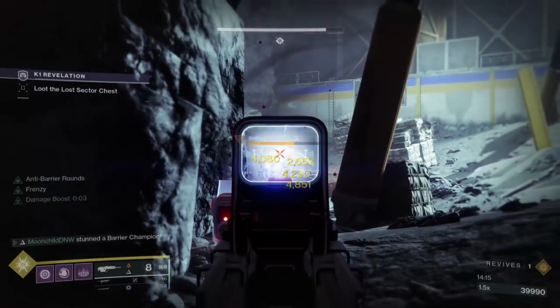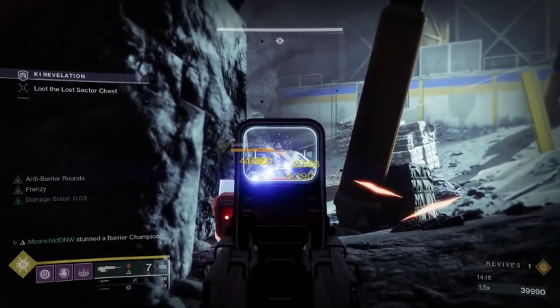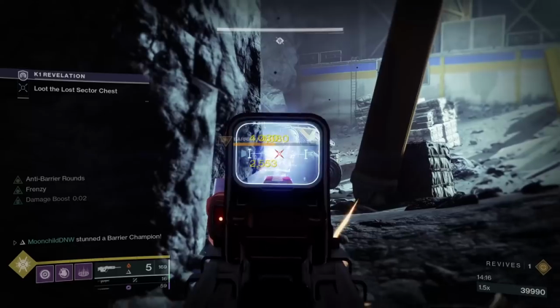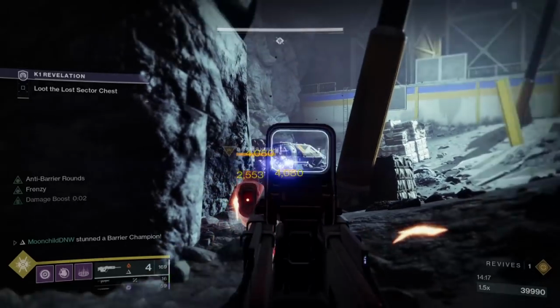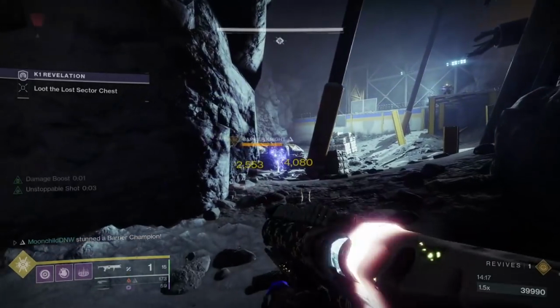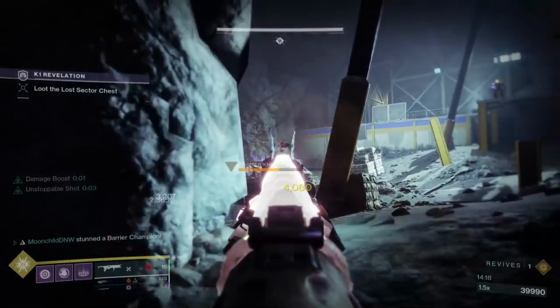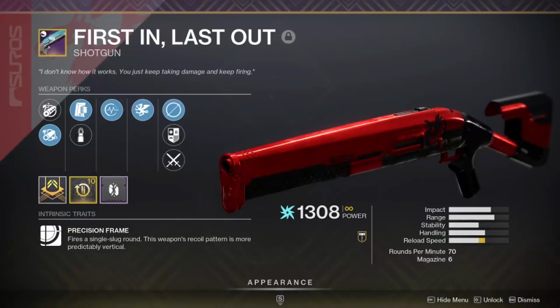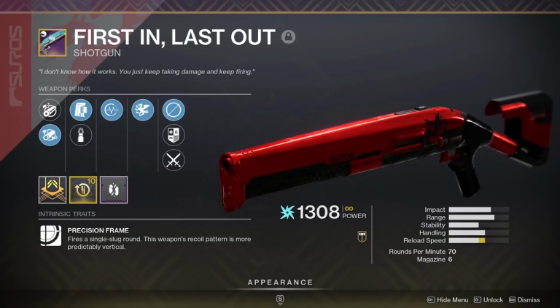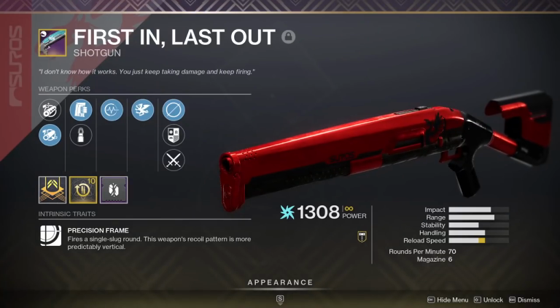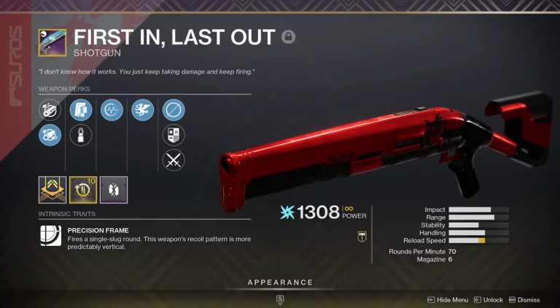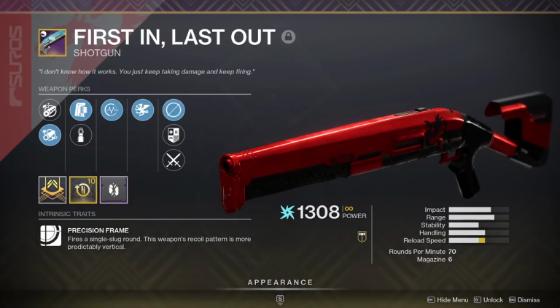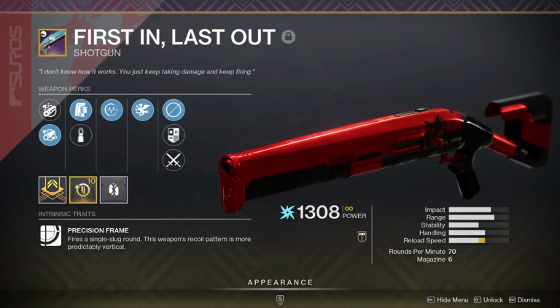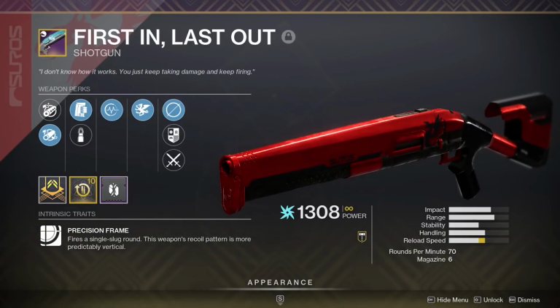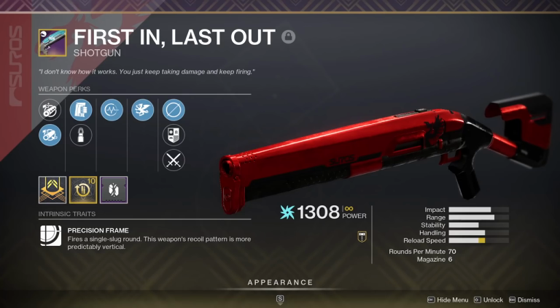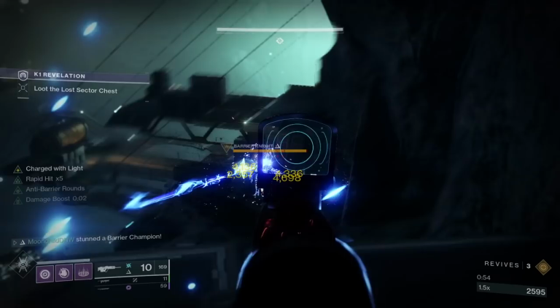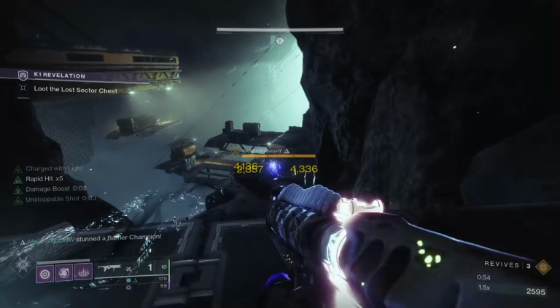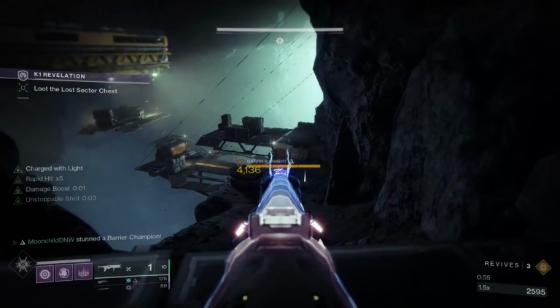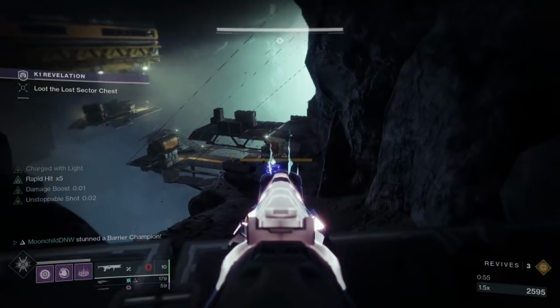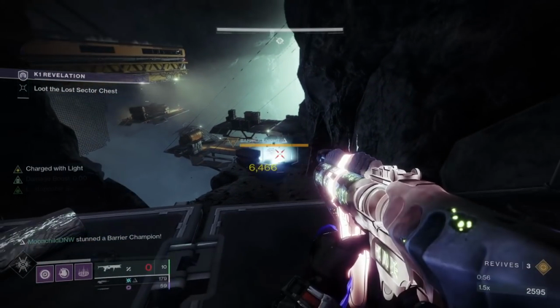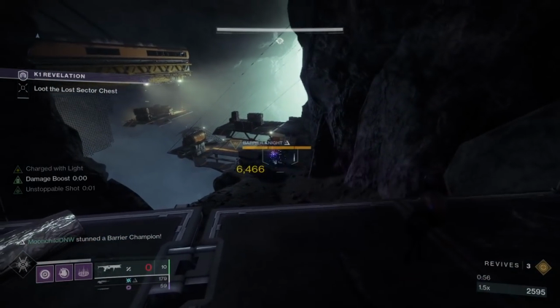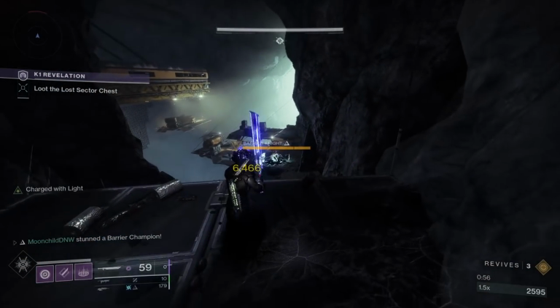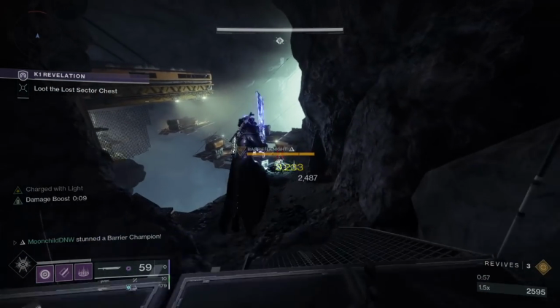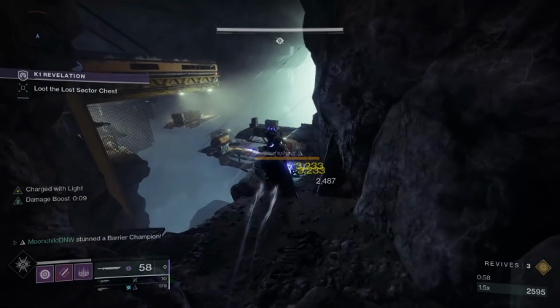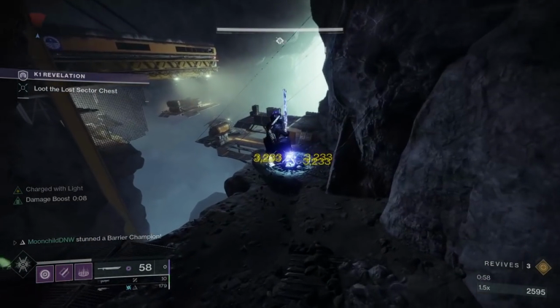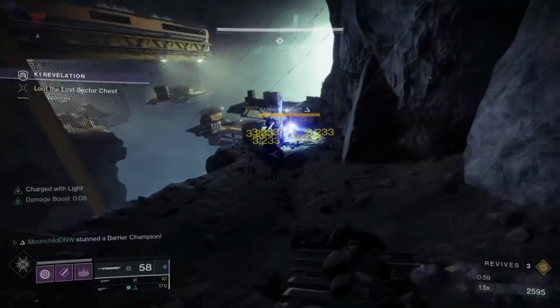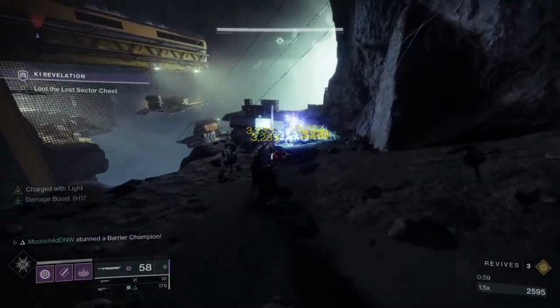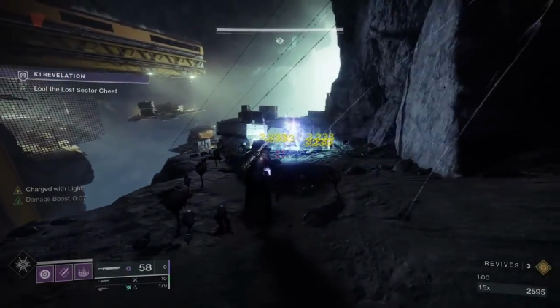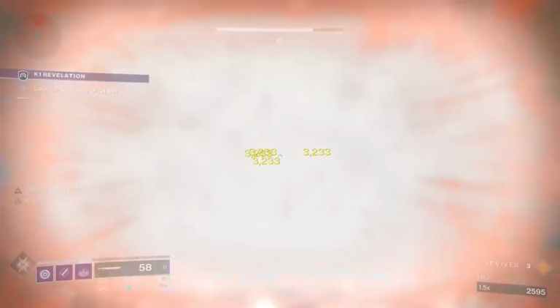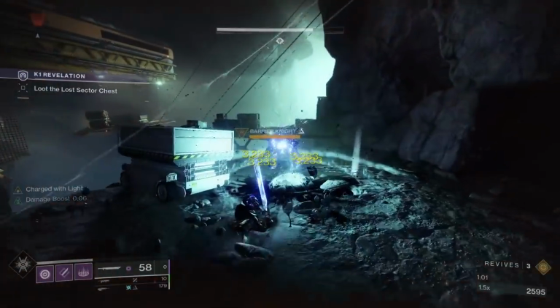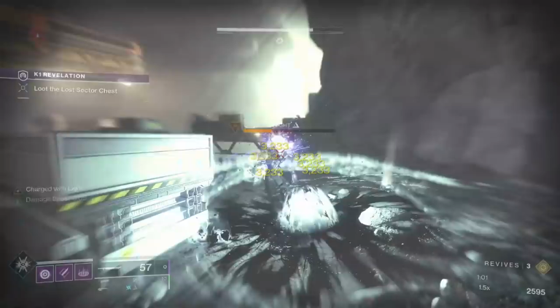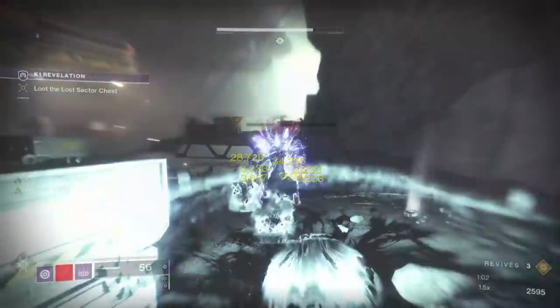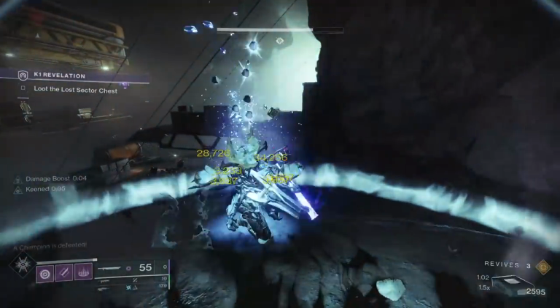There are a ton of great options to pair with this. Slug shotguns like First in Last Out can really dumpster a boss, but if you run that you're competing with Witherhorde on the special ammo economy. For that reason, the combo you're looking for is a solid heavy weapon, and hardly anything in the game can touch the damage of swords.